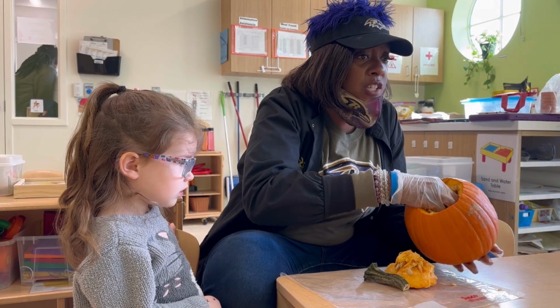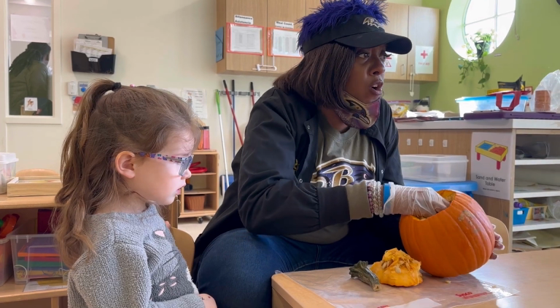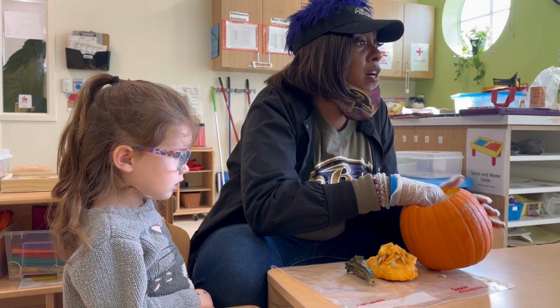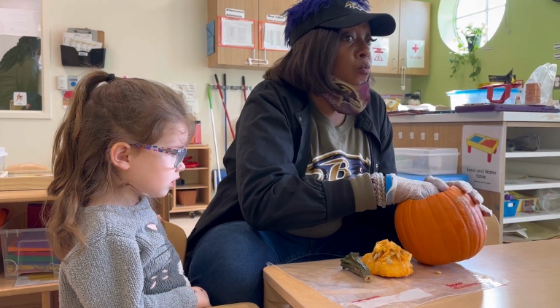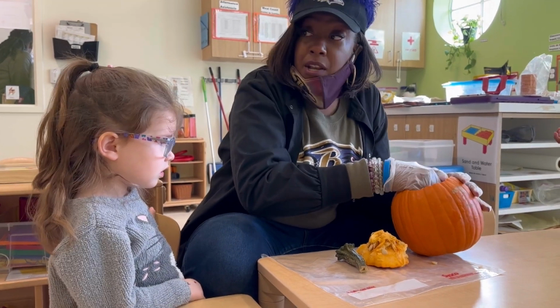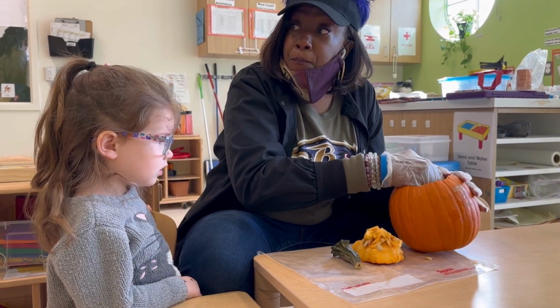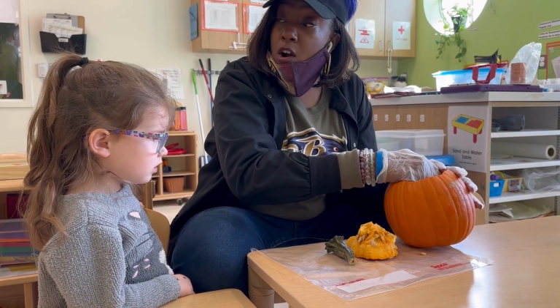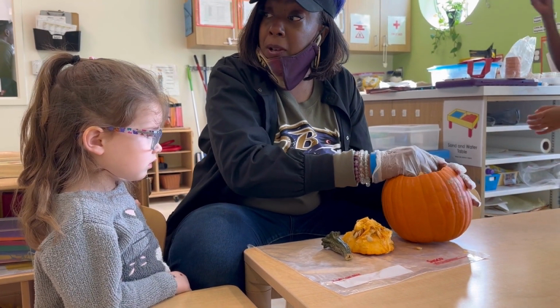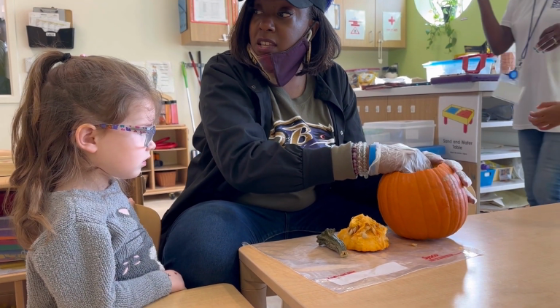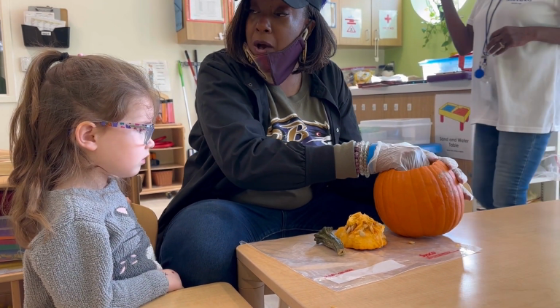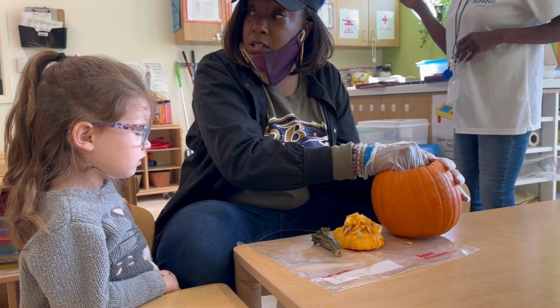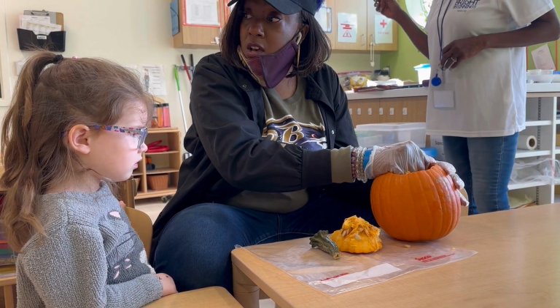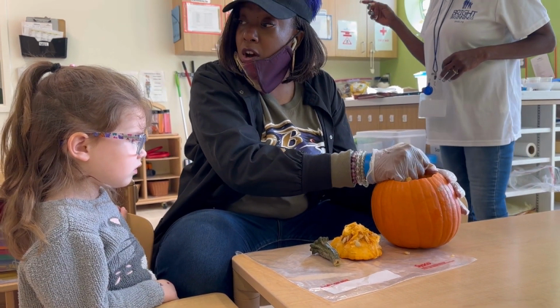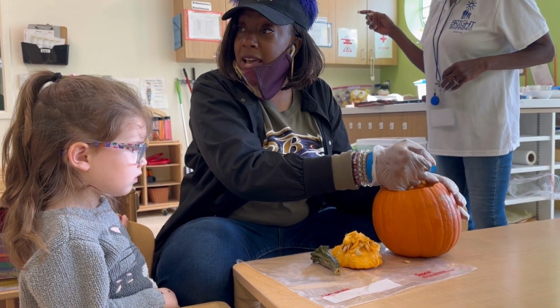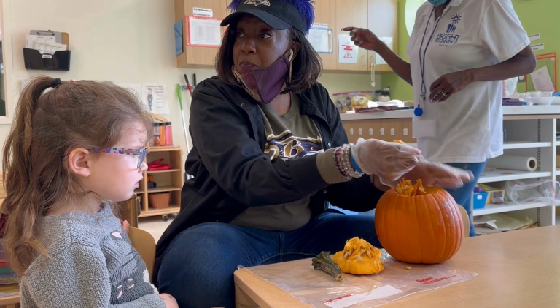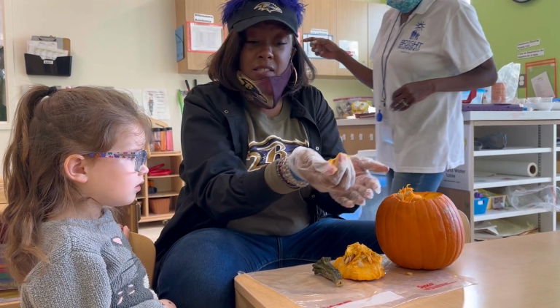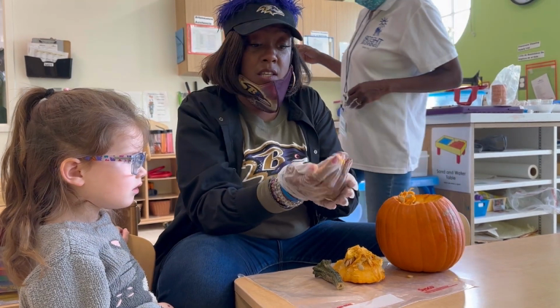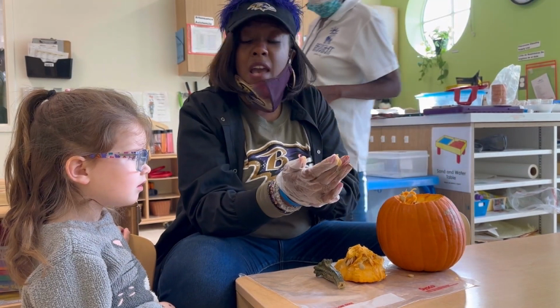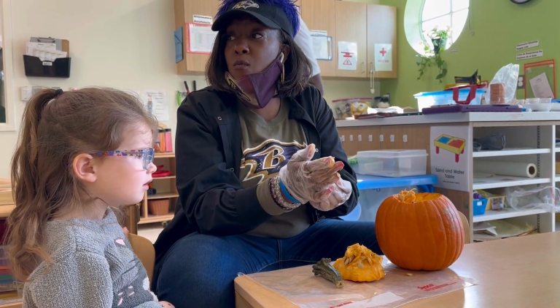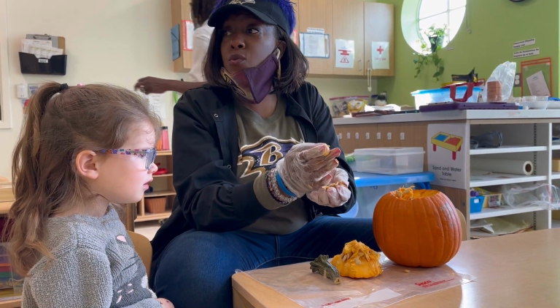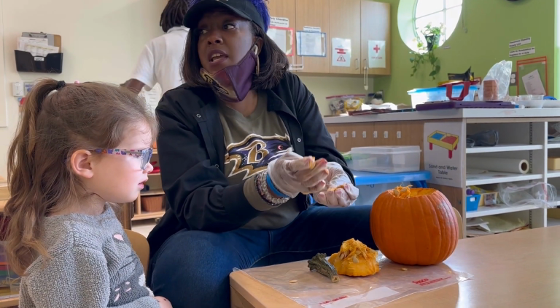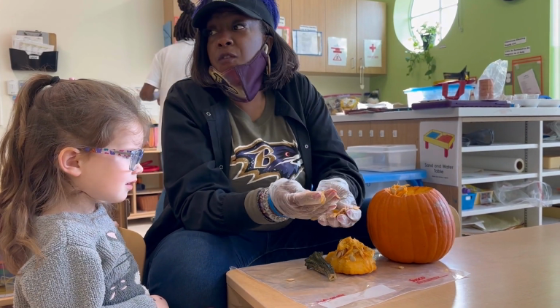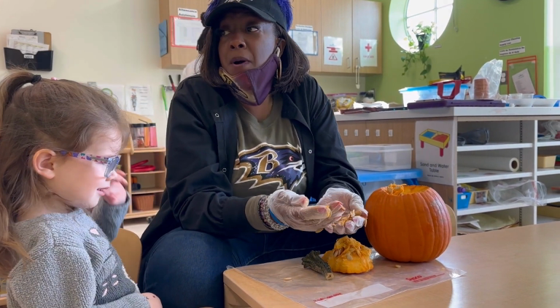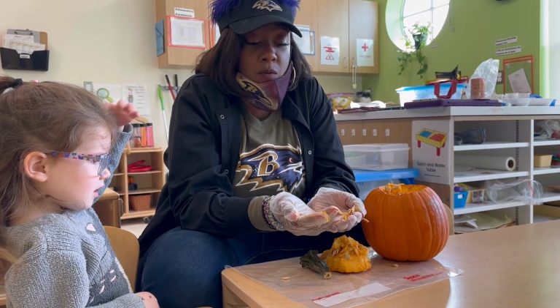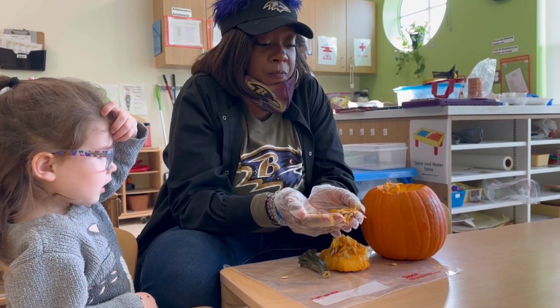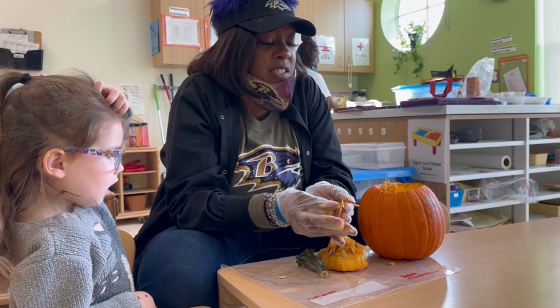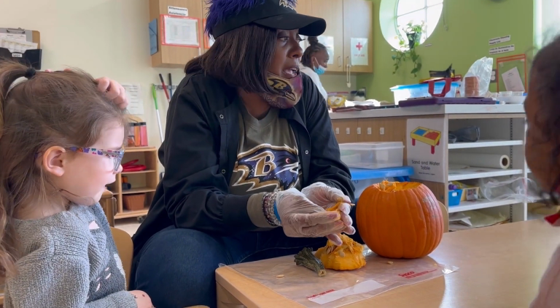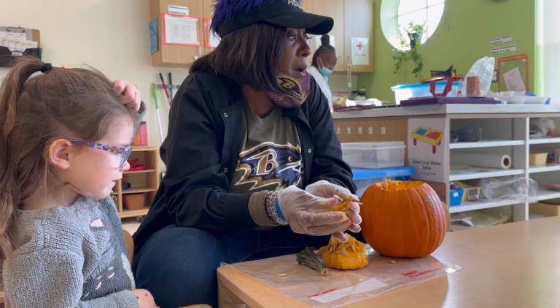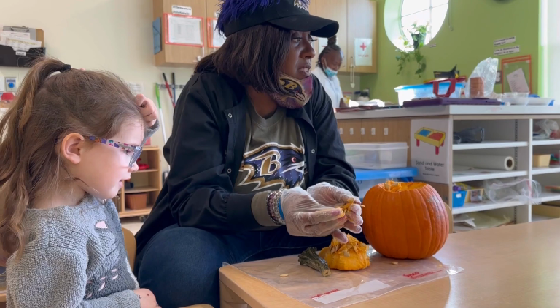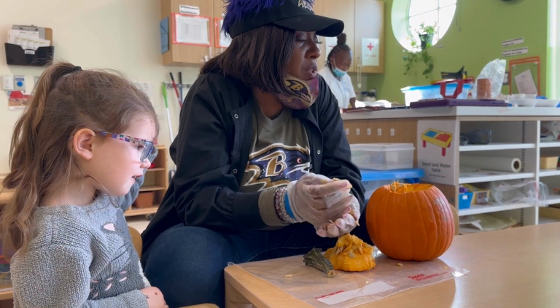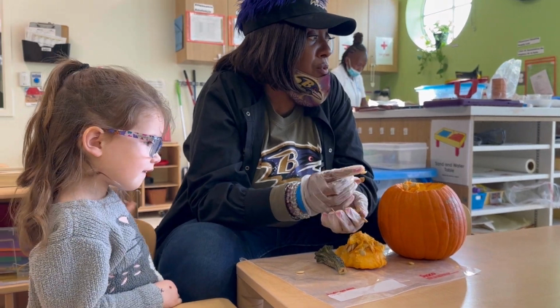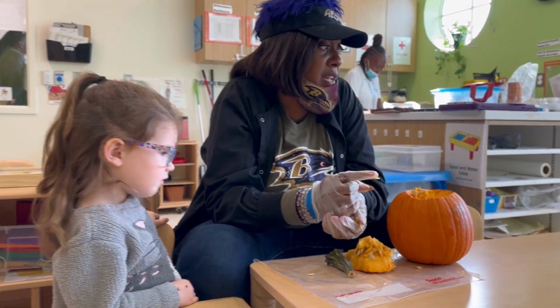Guys, we're going to plant these pumpkin seeds. And what do we need to plant the pumpkin seeds? We need three things.